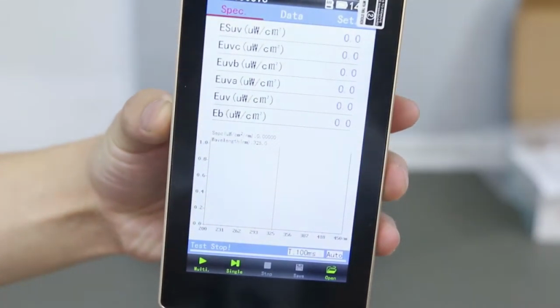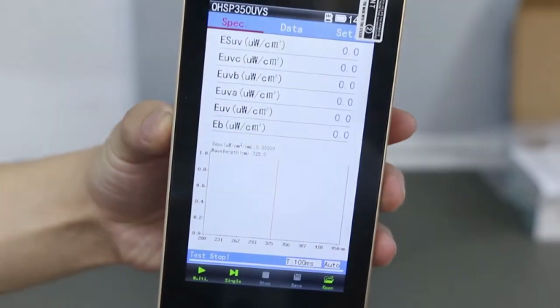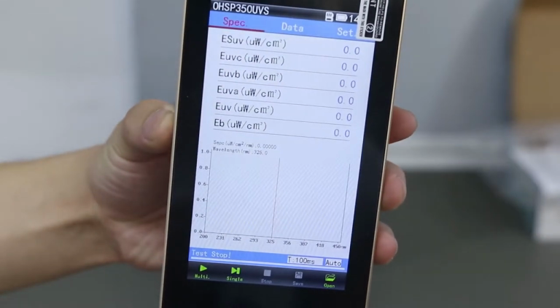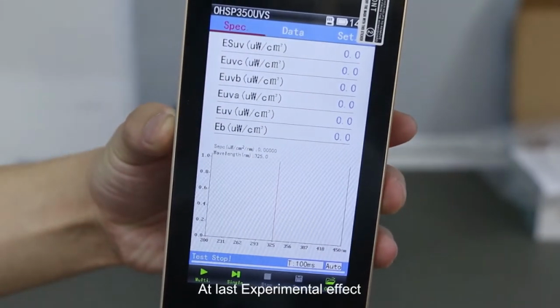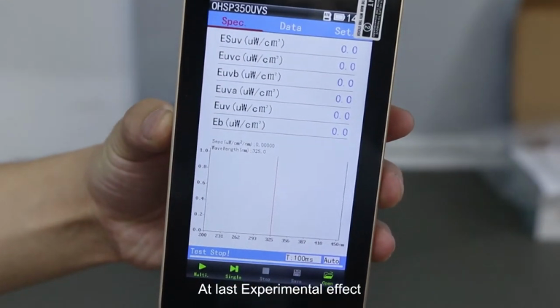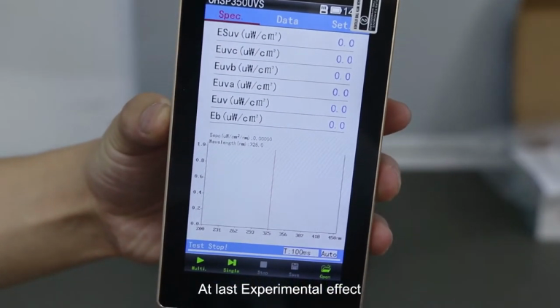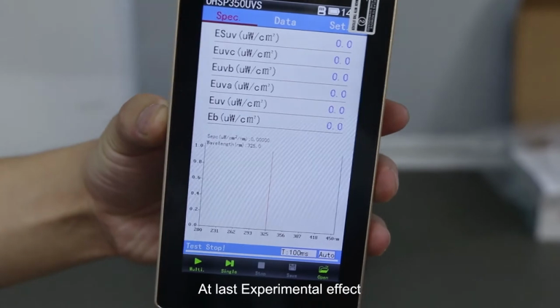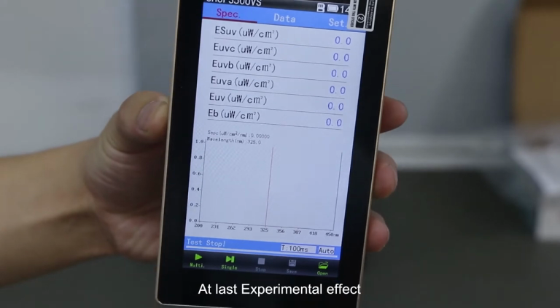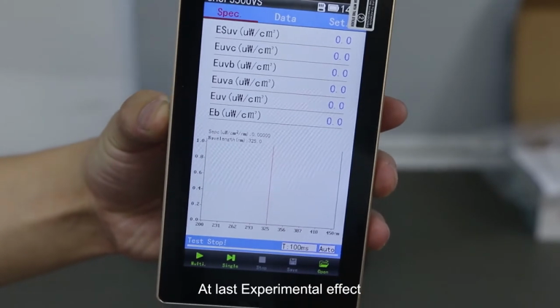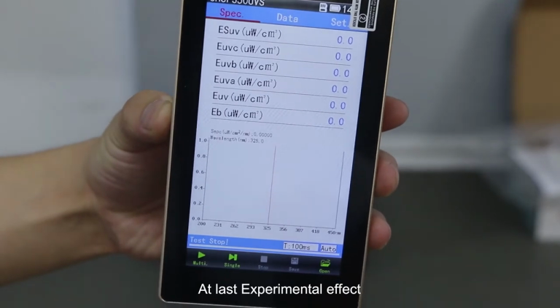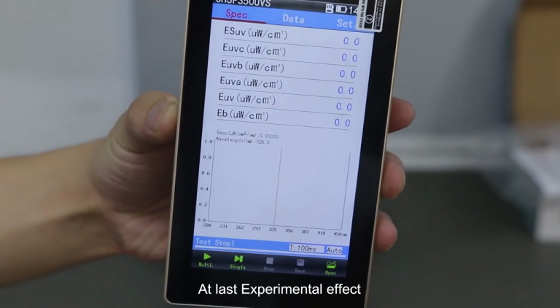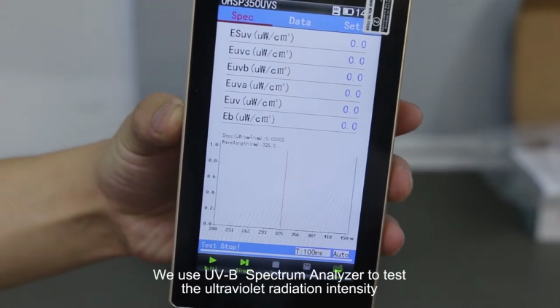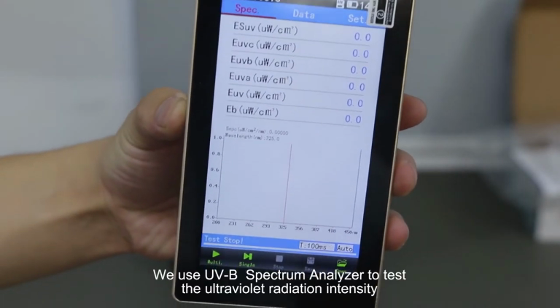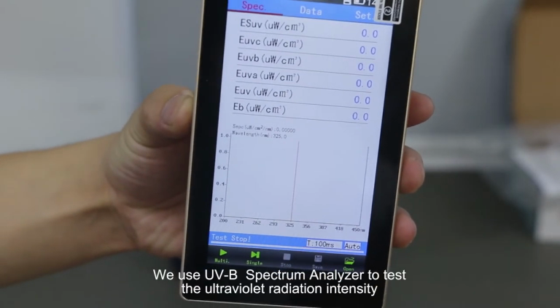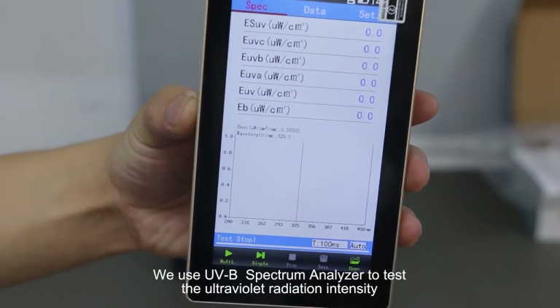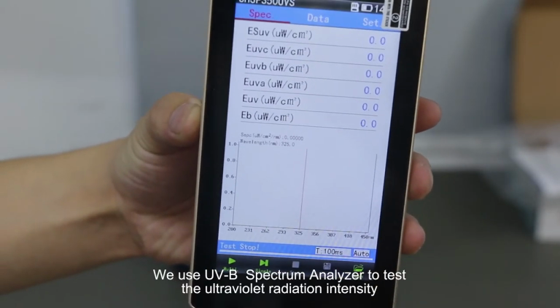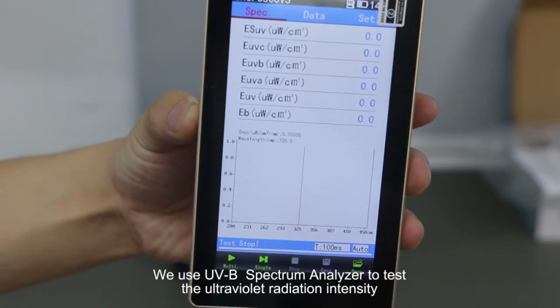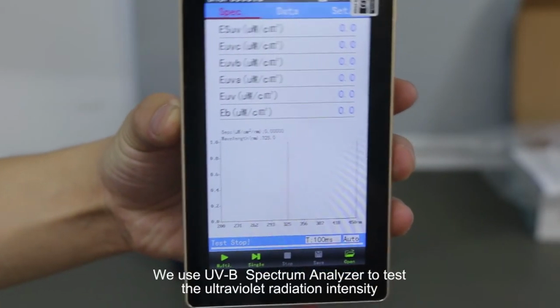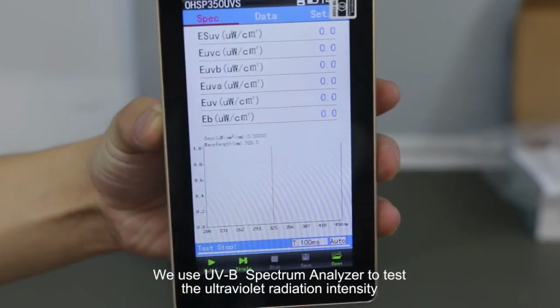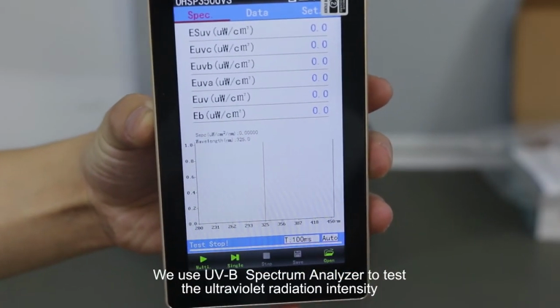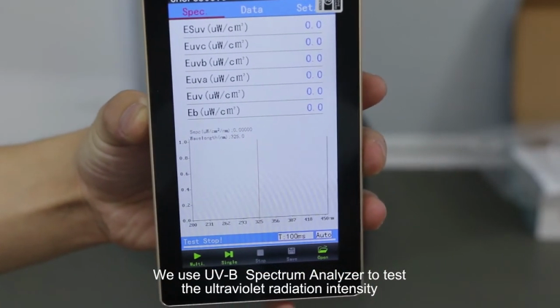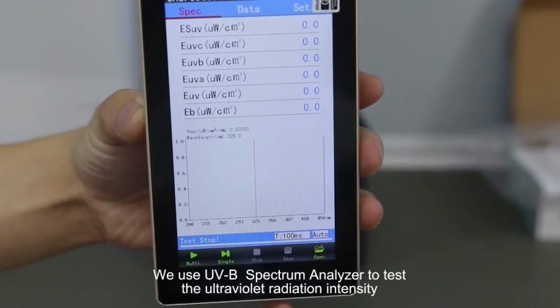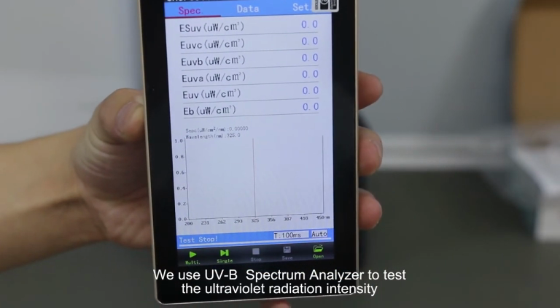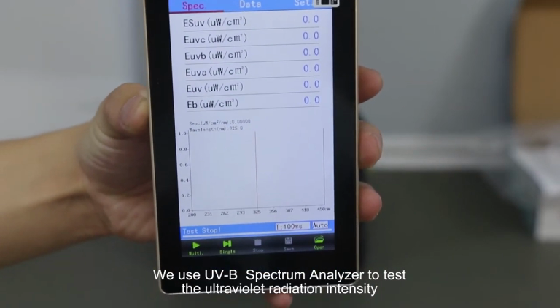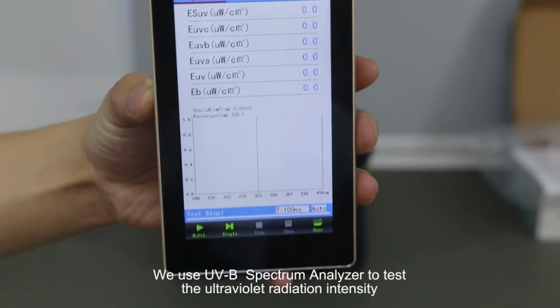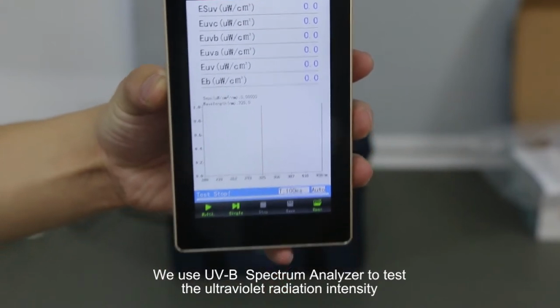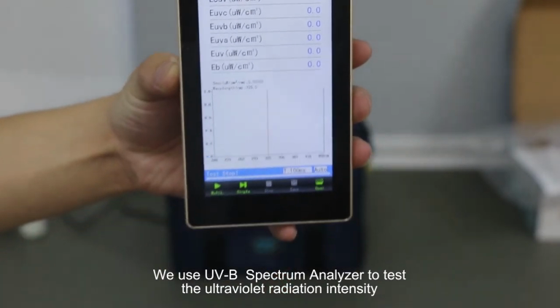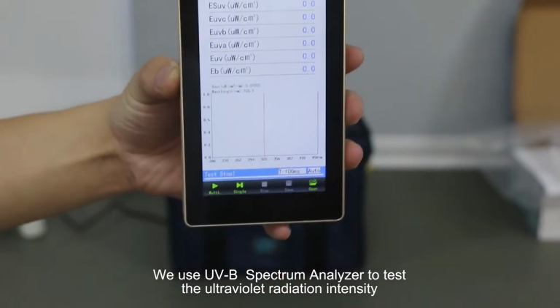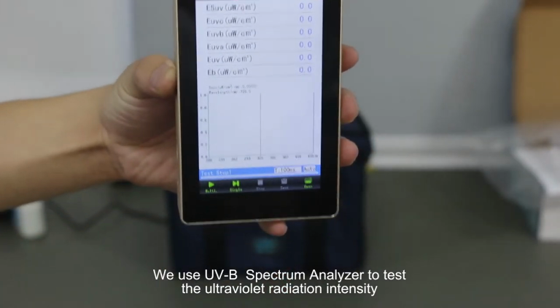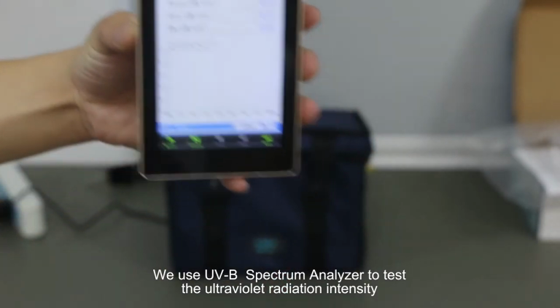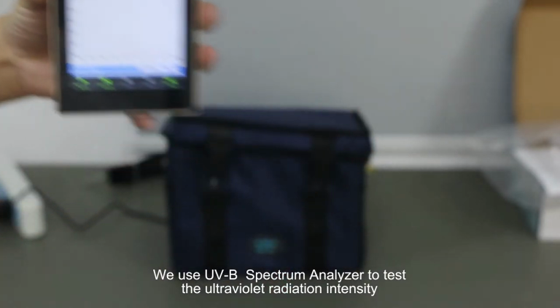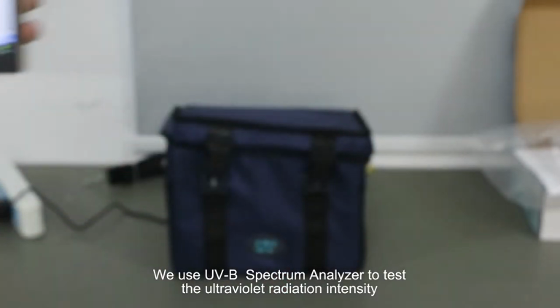At last, the experimental effect. We use a UVB spectrum analyzer to test the ultraviolet radiation intensity.